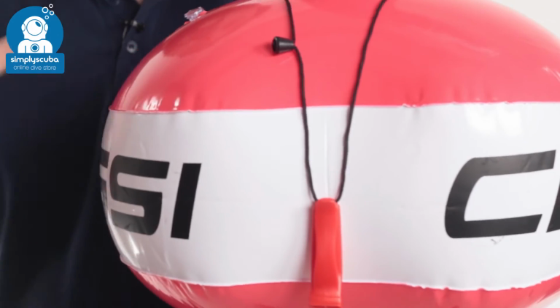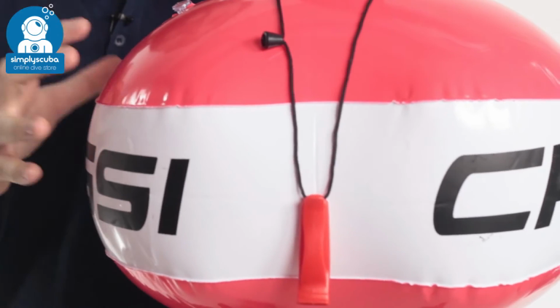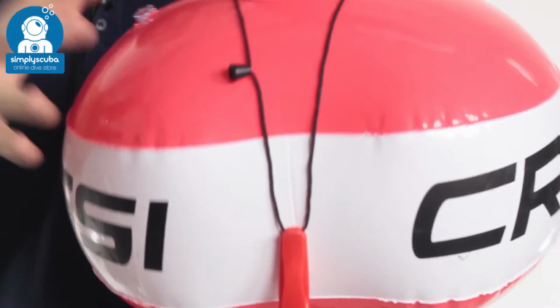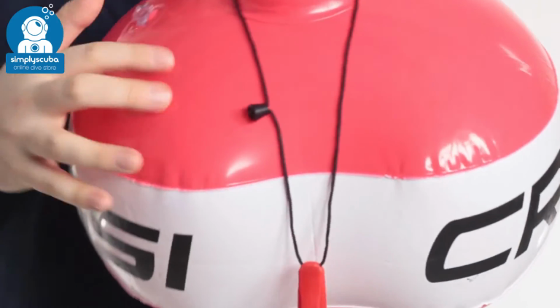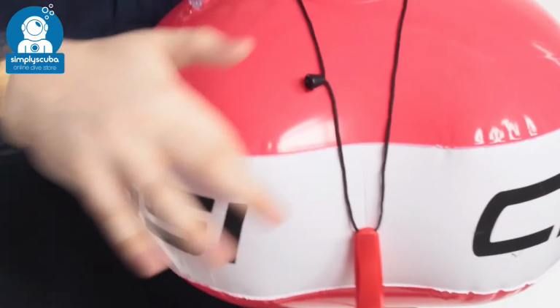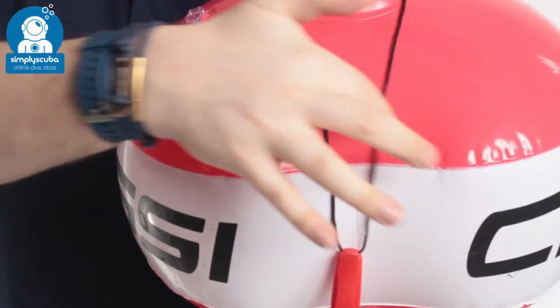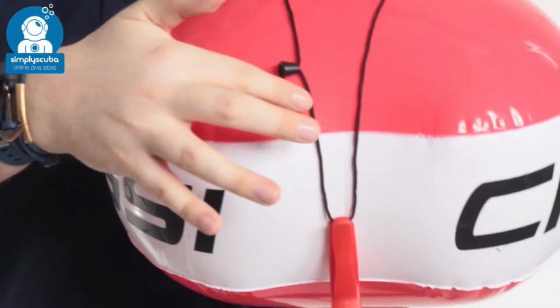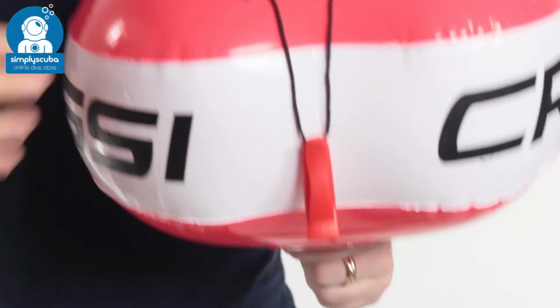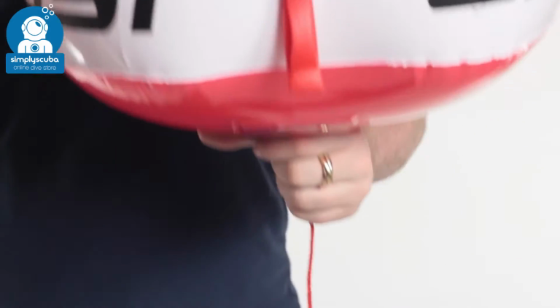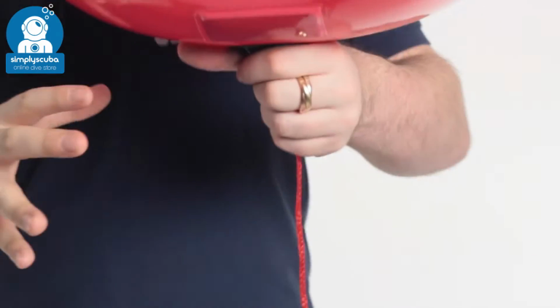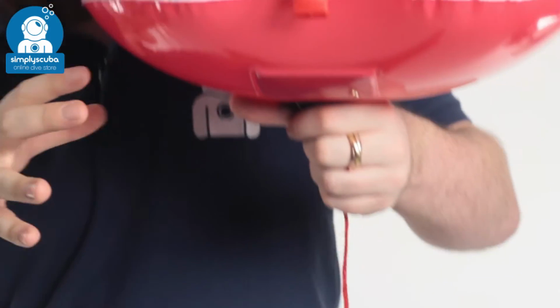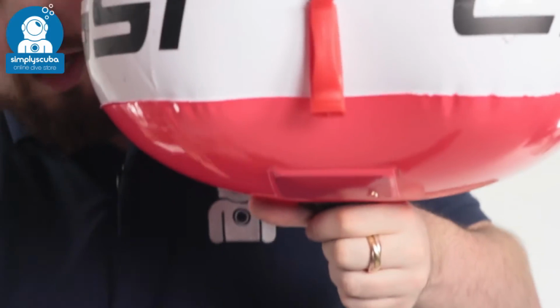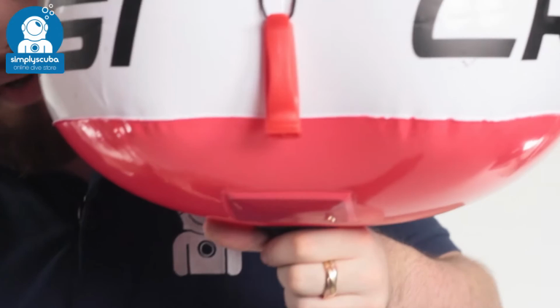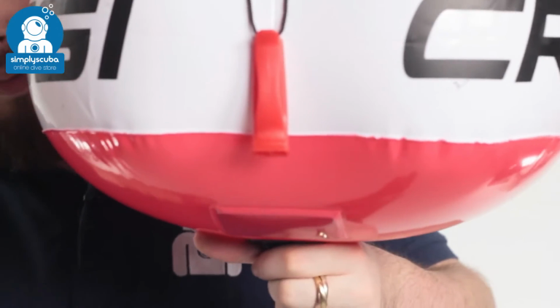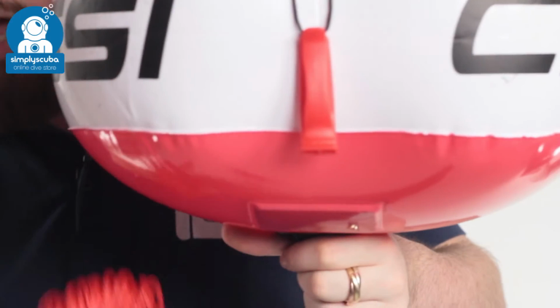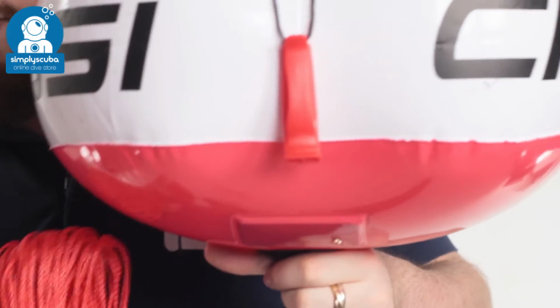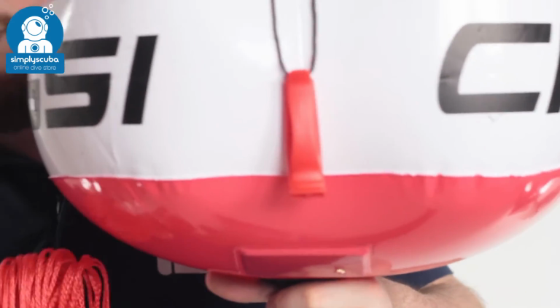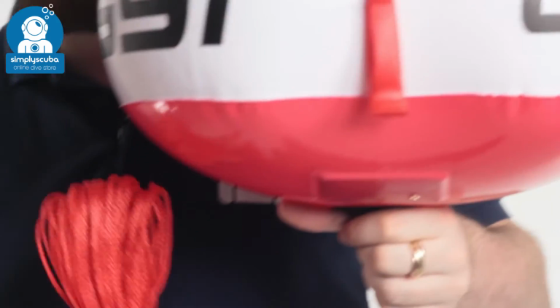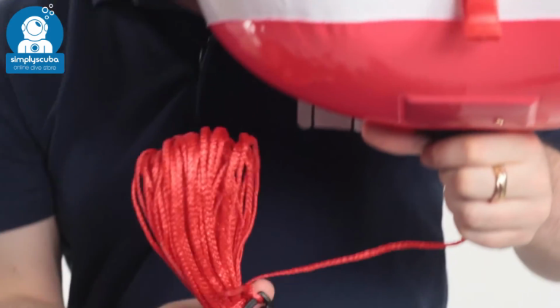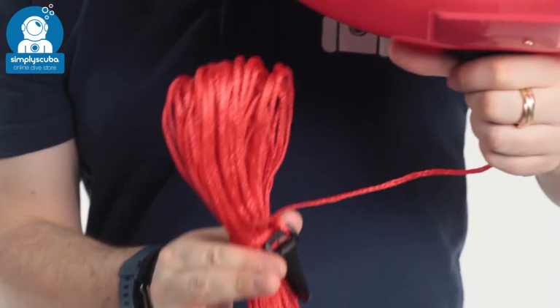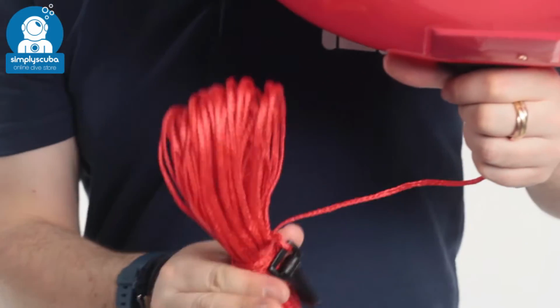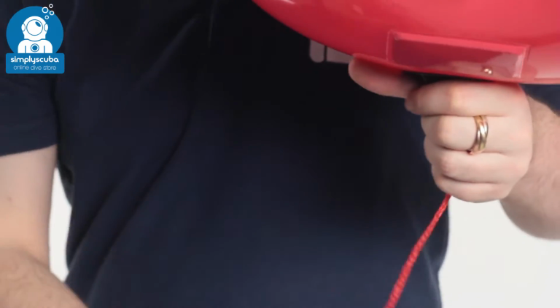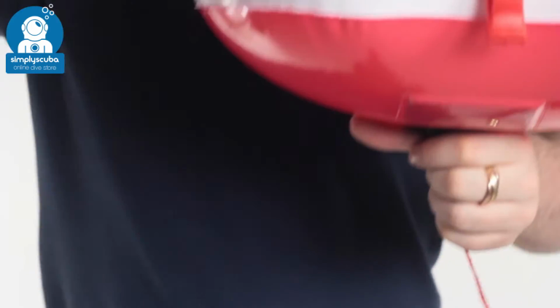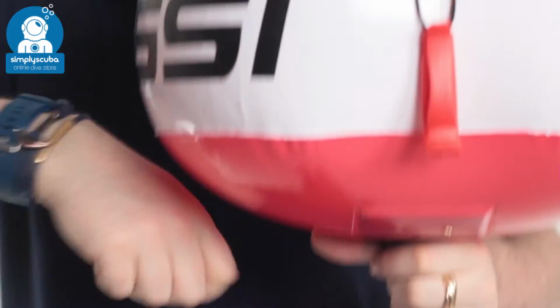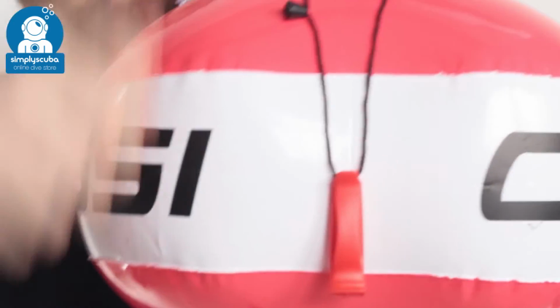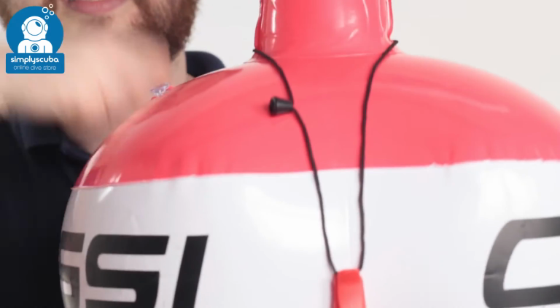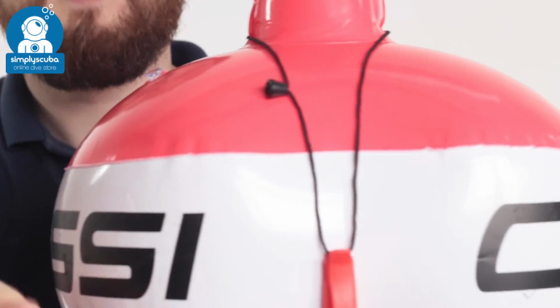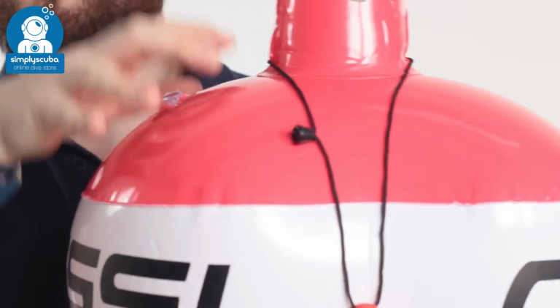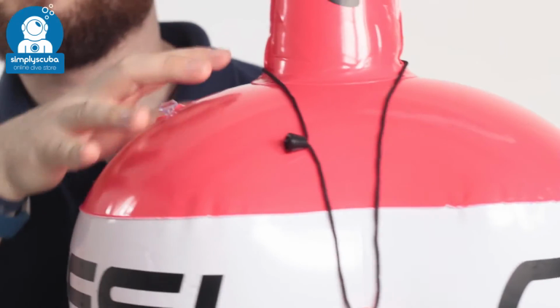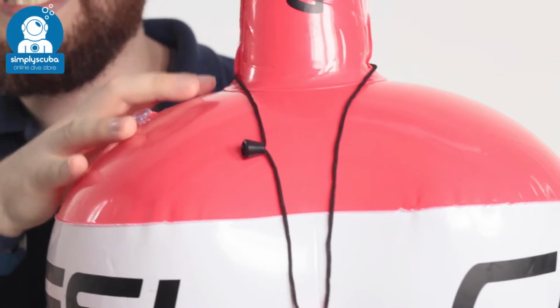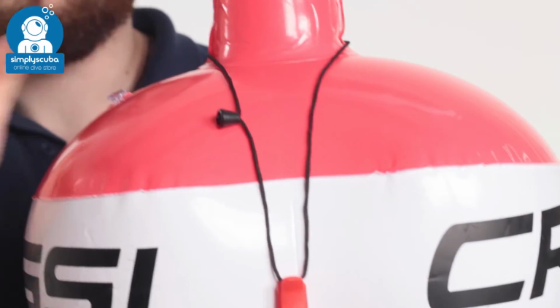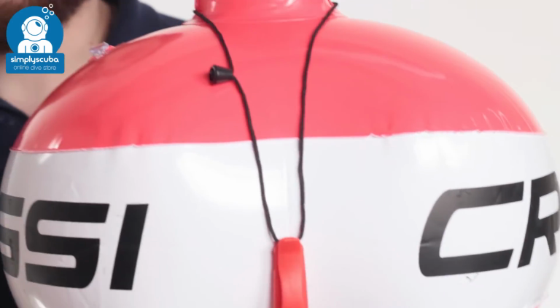The buoy itself is shaped a bit like a figure of eight, so that when you're wrapping it up after you've deployed all of your line, it's a lot easier just to wrap it around the buoy itself, and that holds it nice and neatly all together.